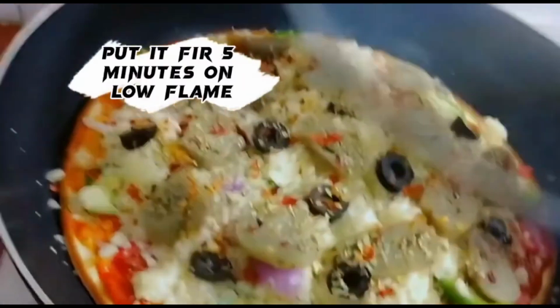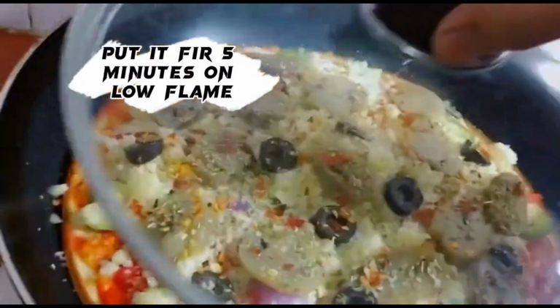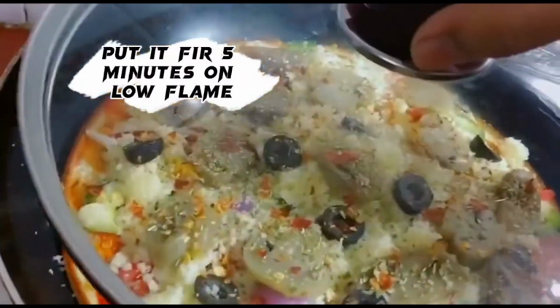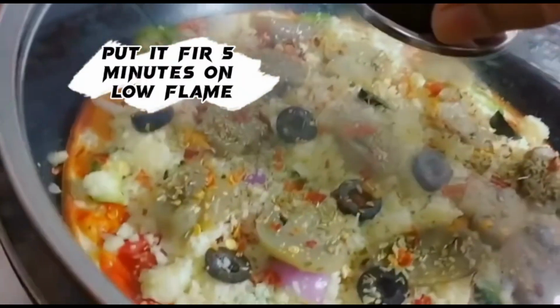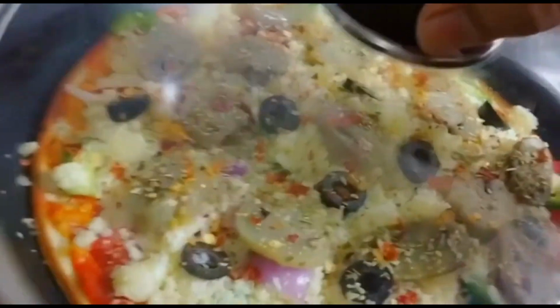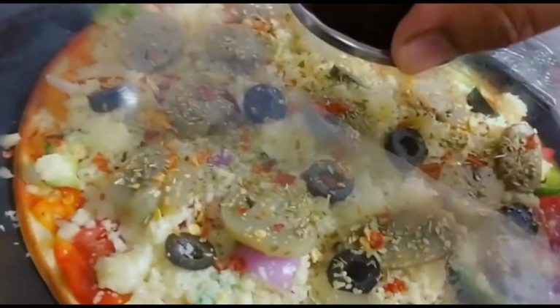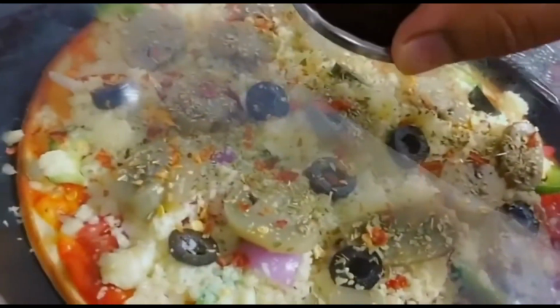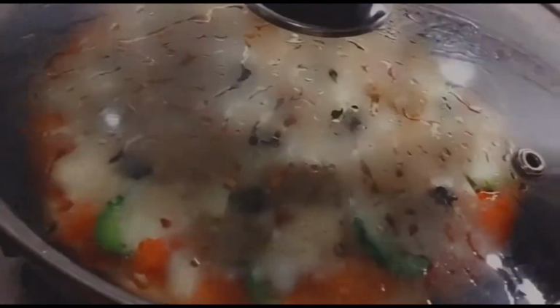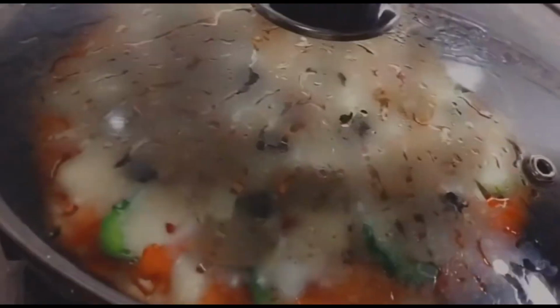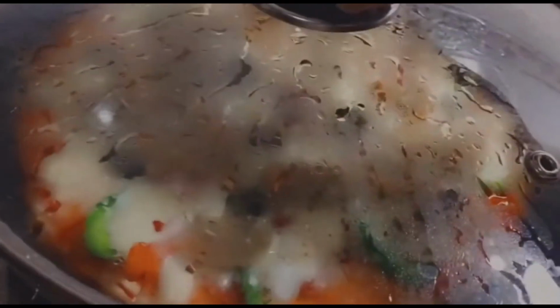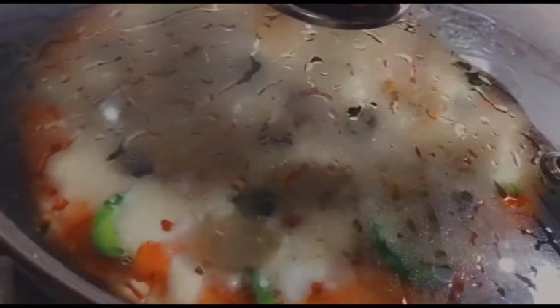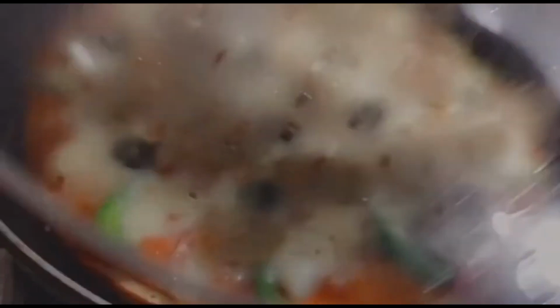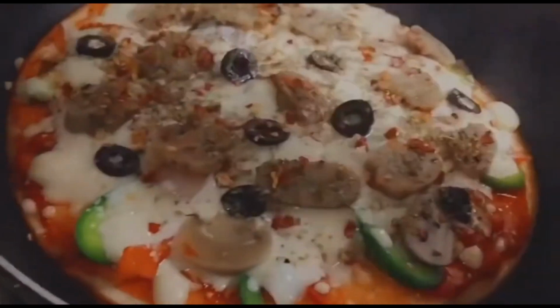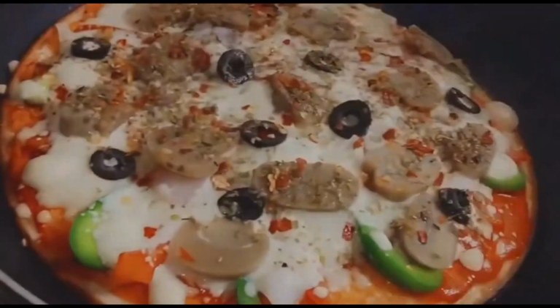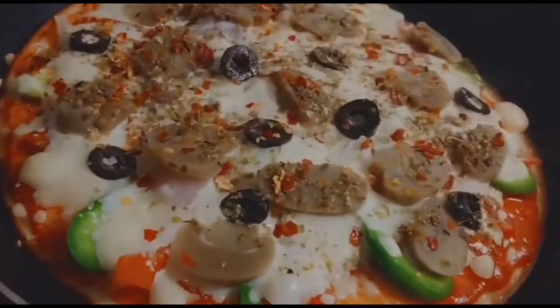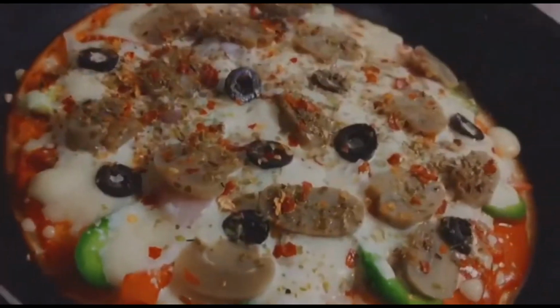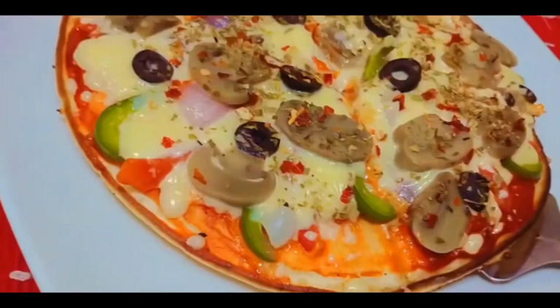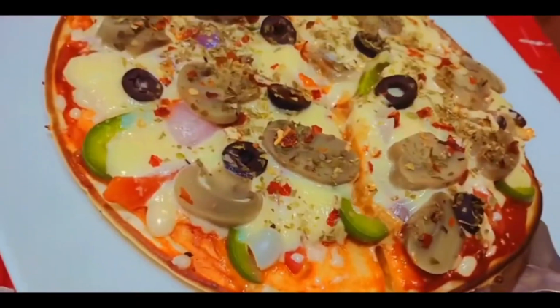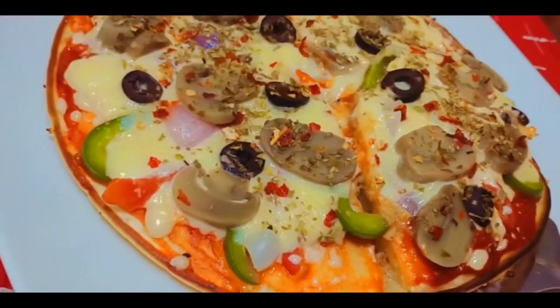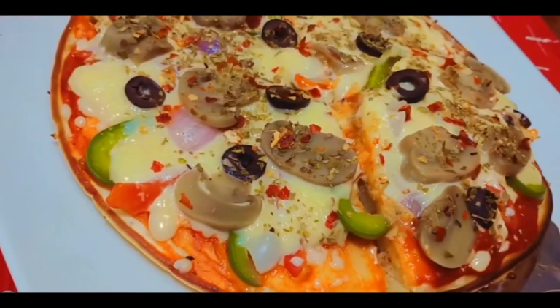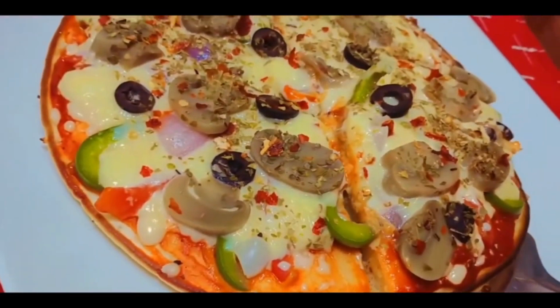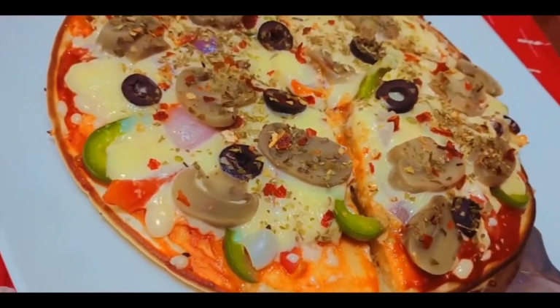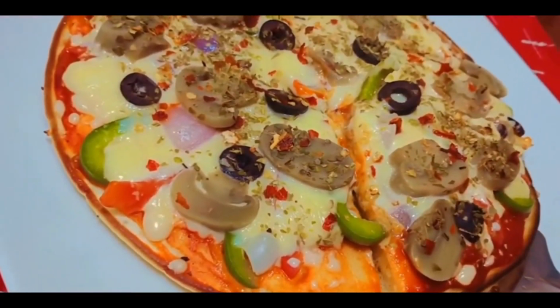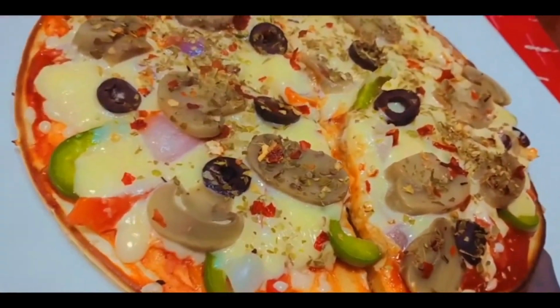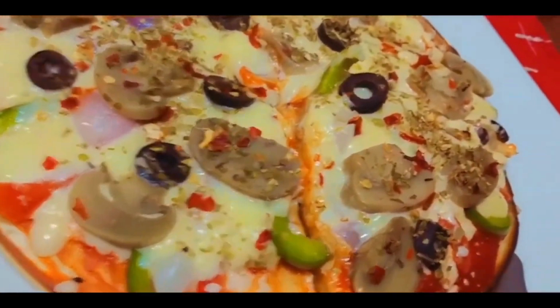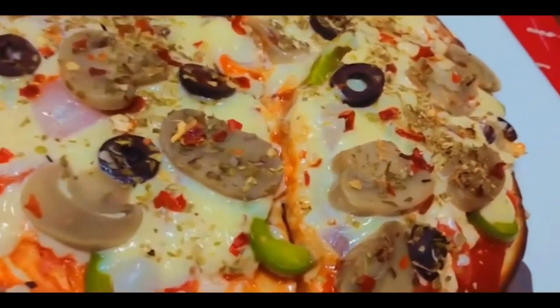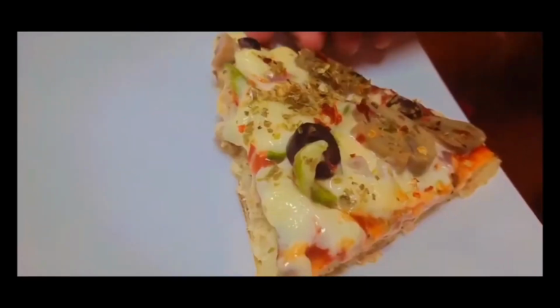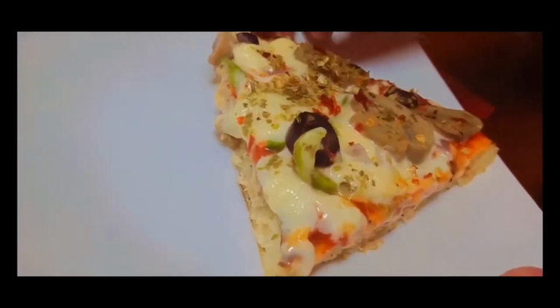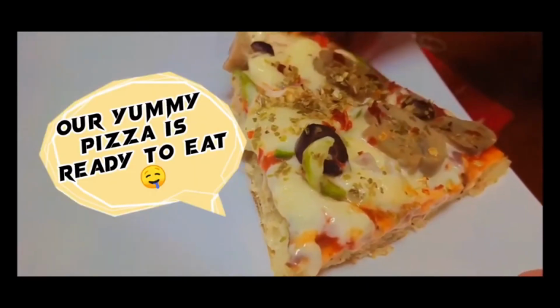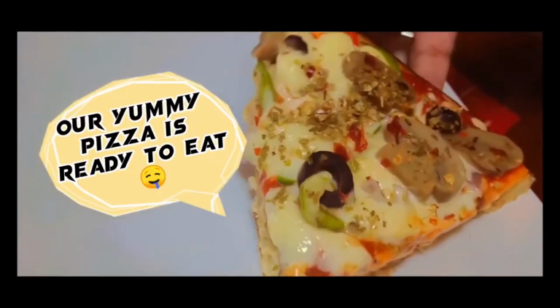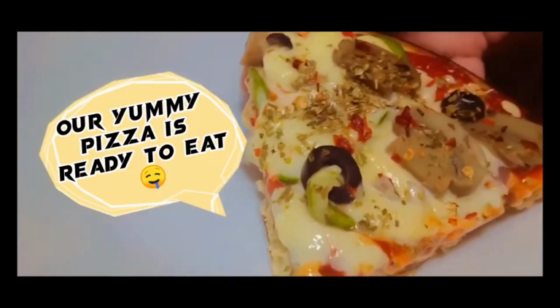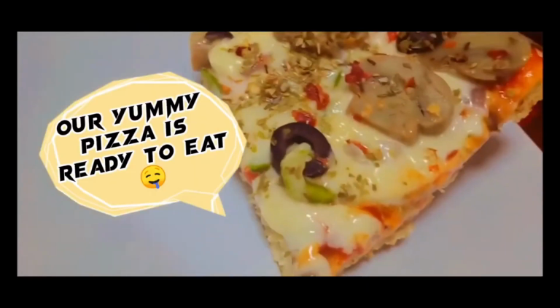Put it for 5 minutes on low flame. Our yummy pizza is ready to eat.